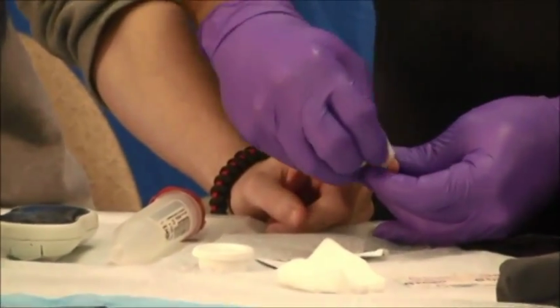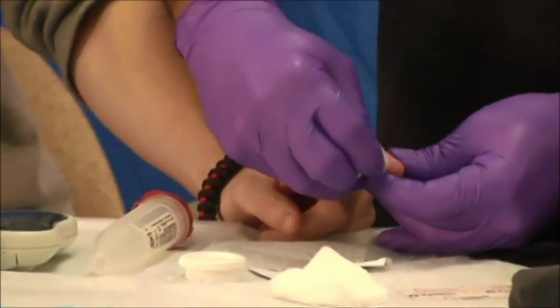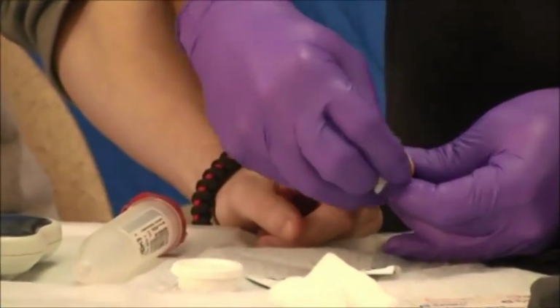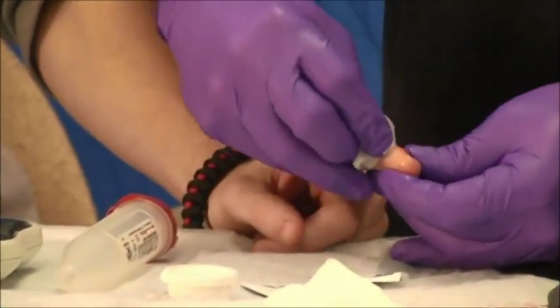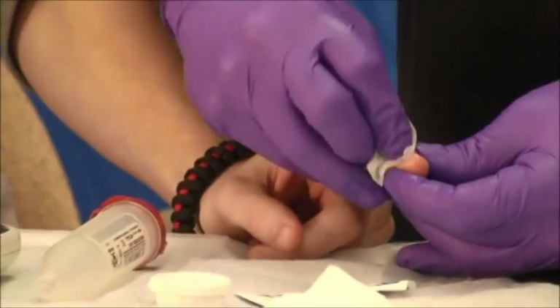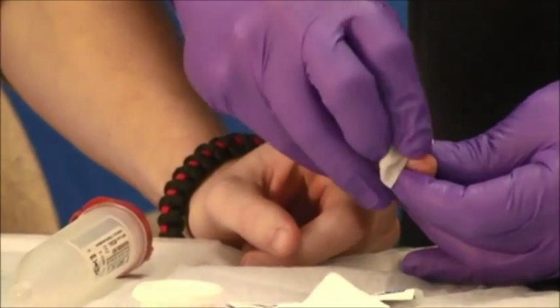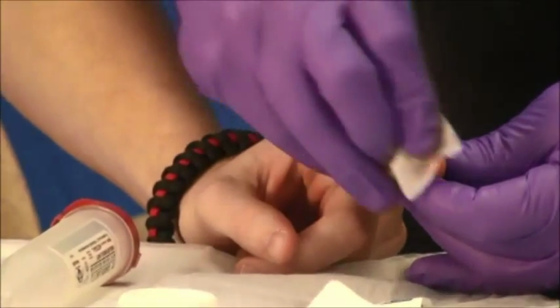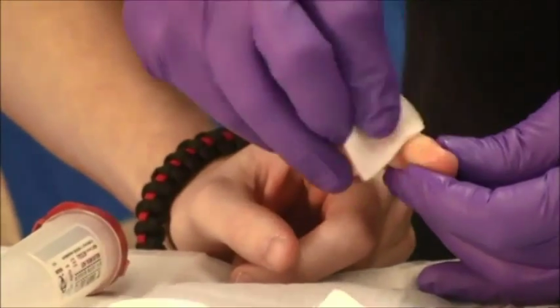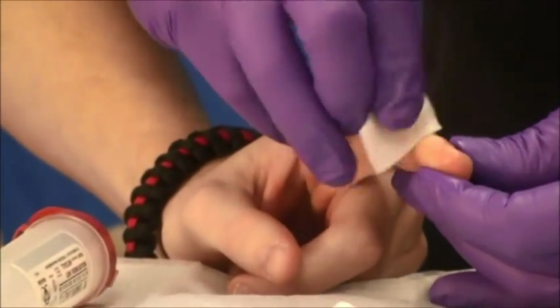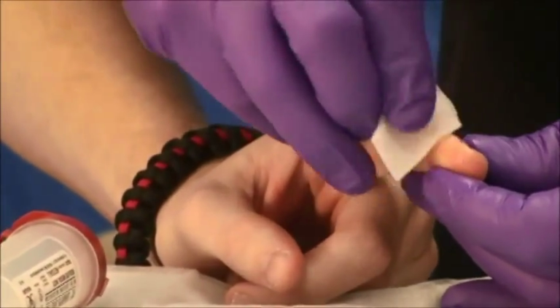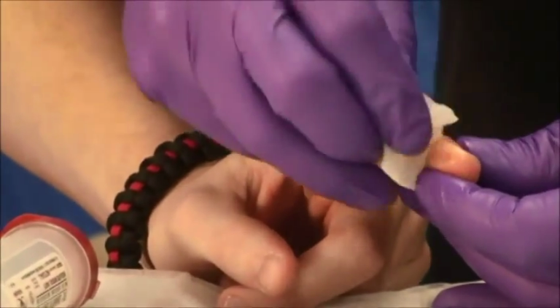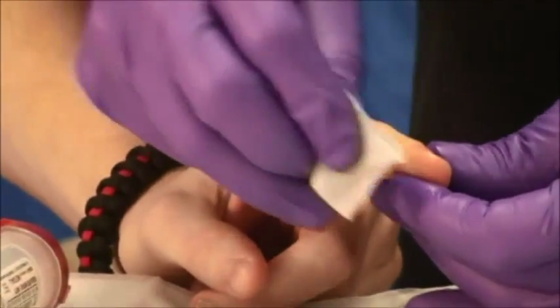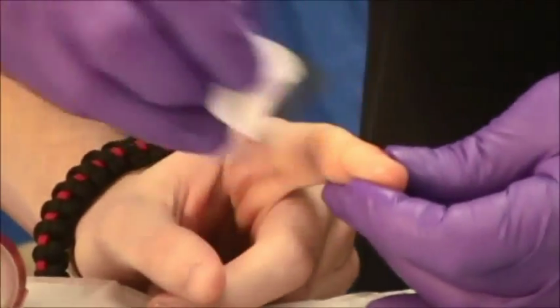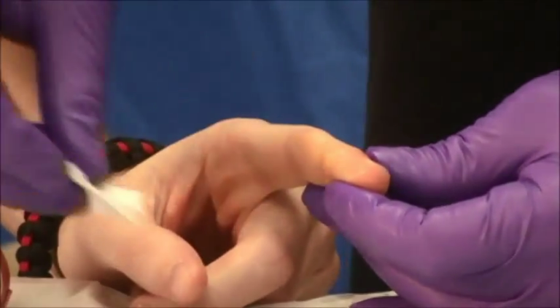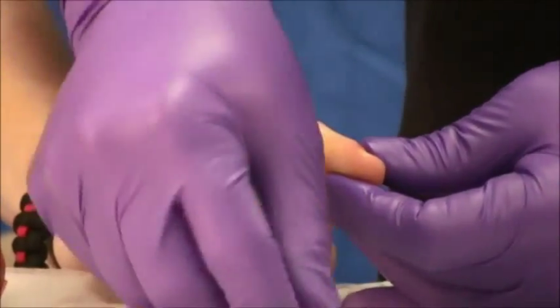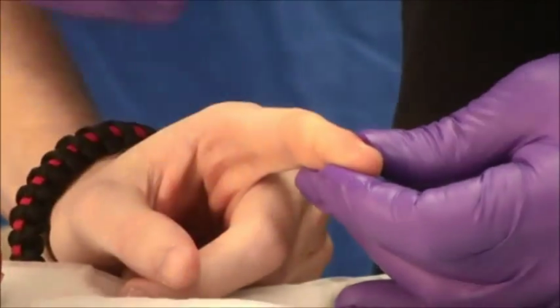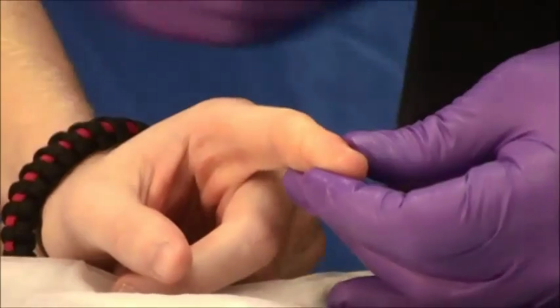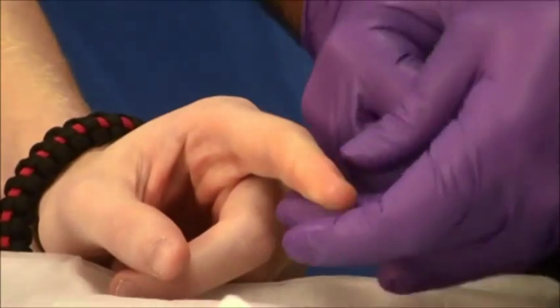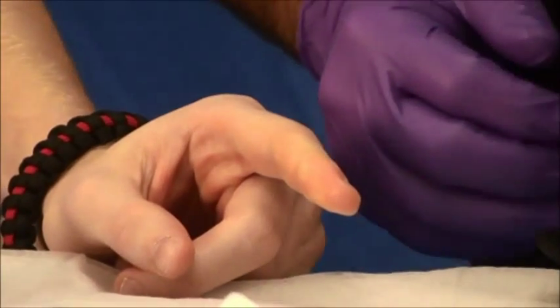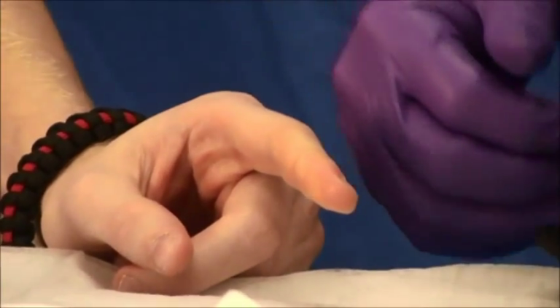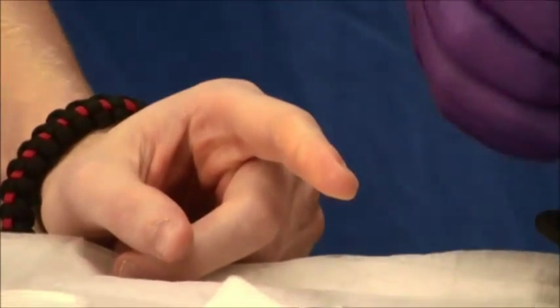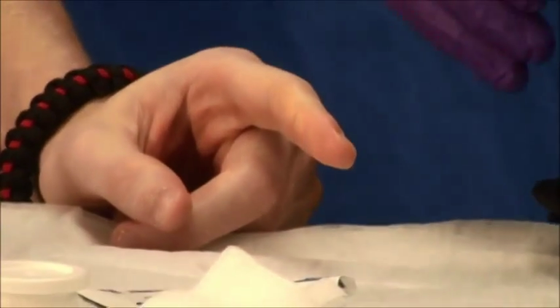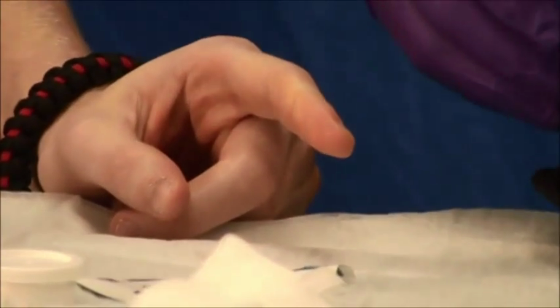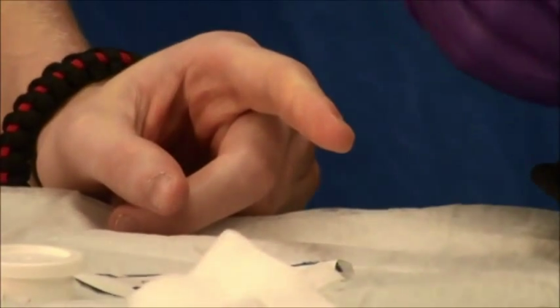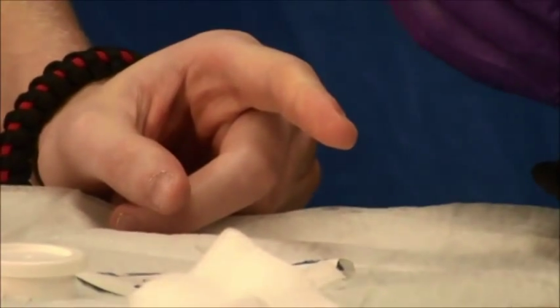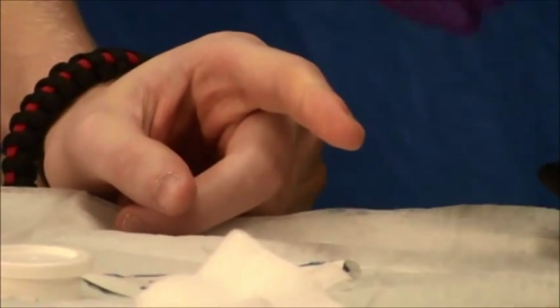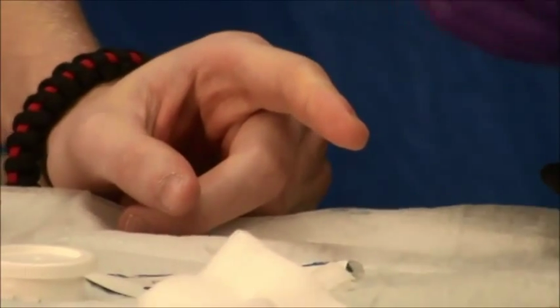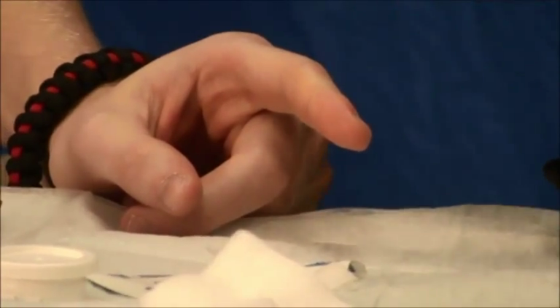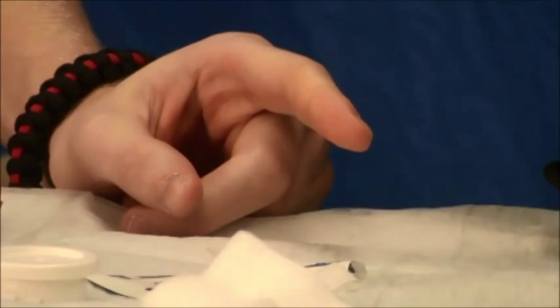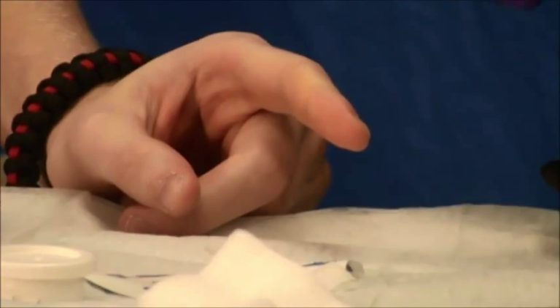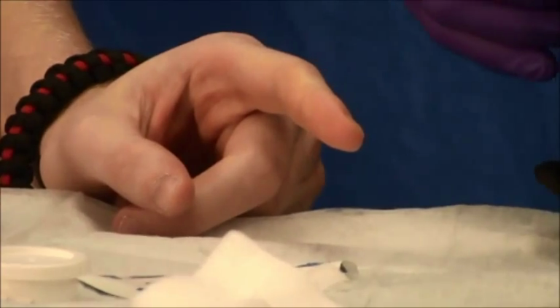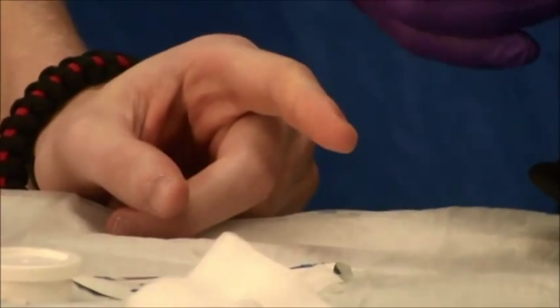Wipe the site vigorously so as to get all the dirt off and allow it to air dry. Never blow on the patient's finger or wave your hand to get the alcohol to evaporate.